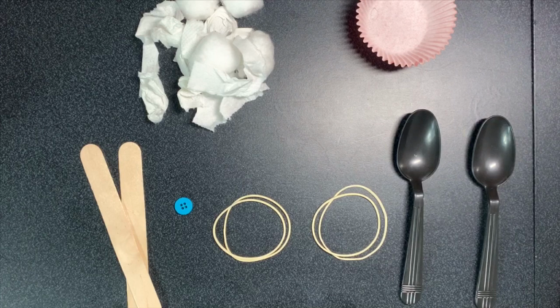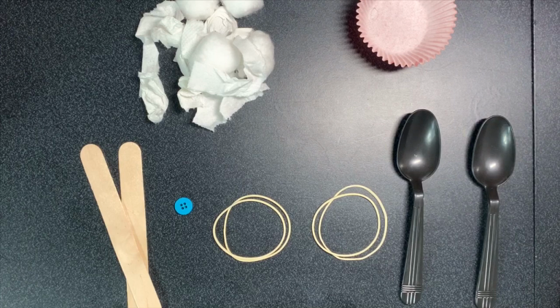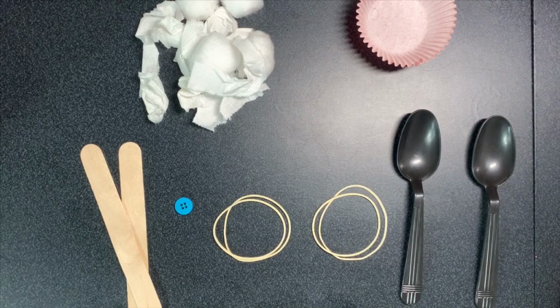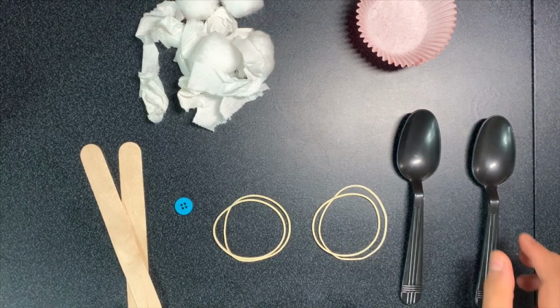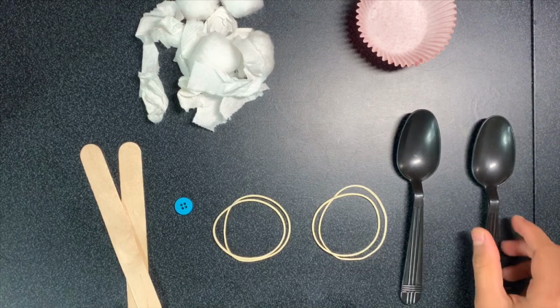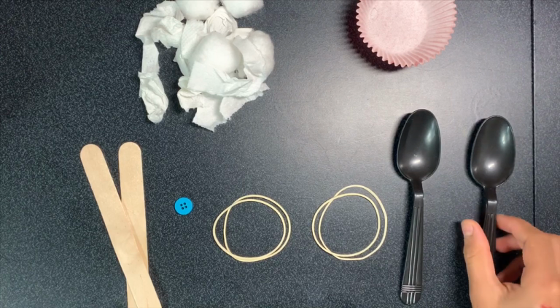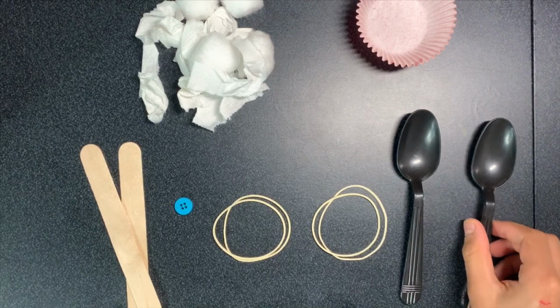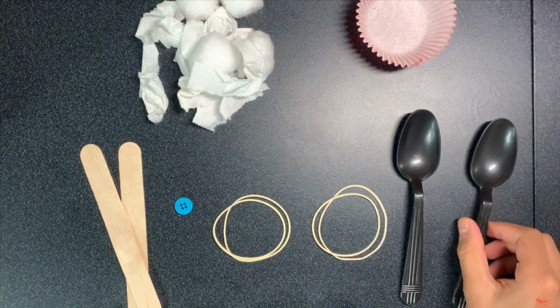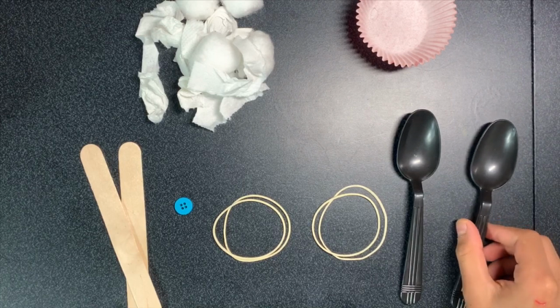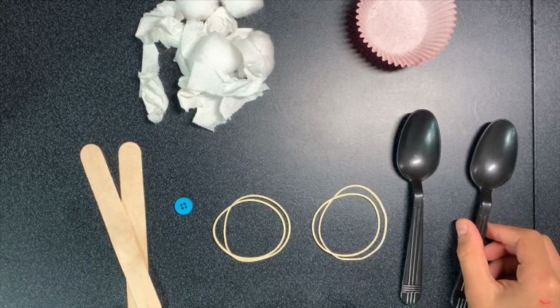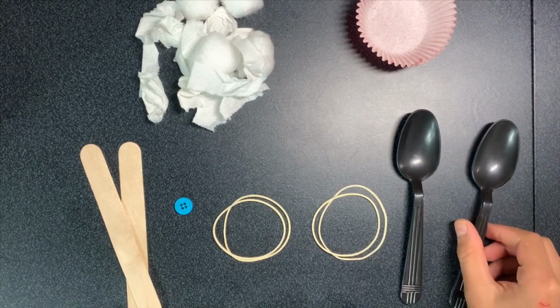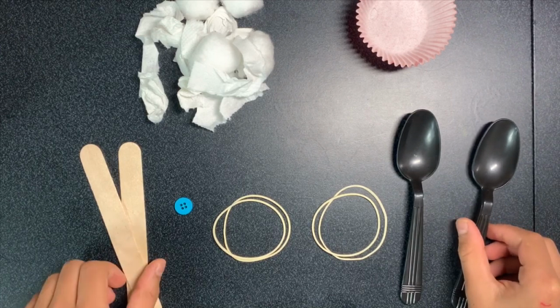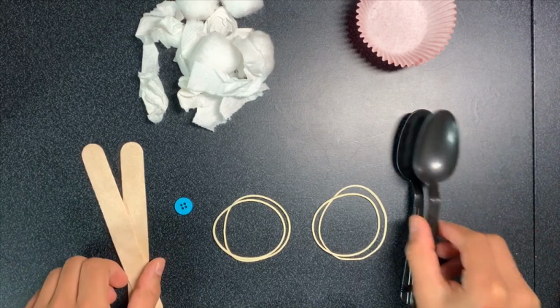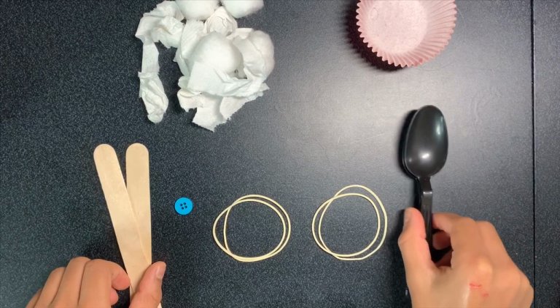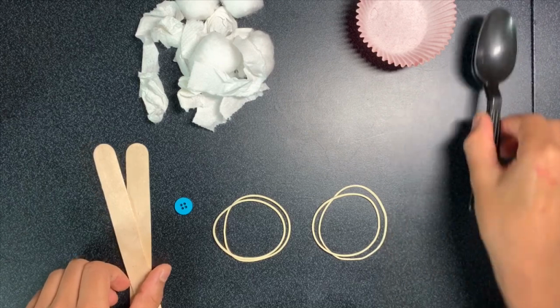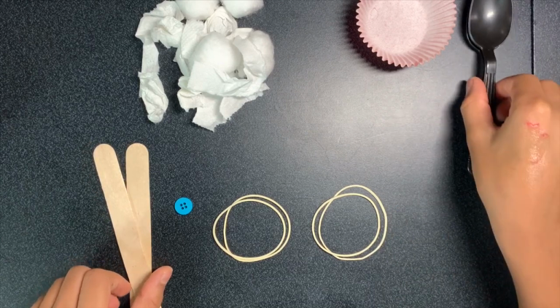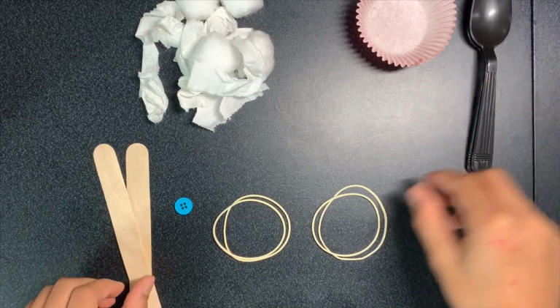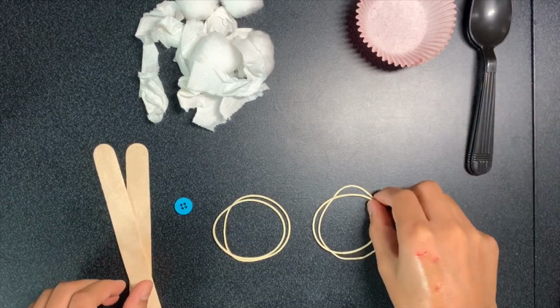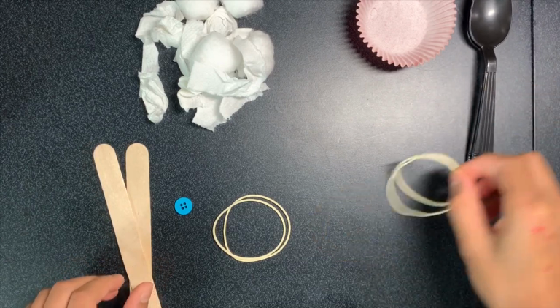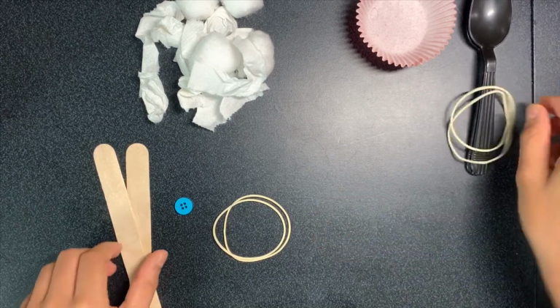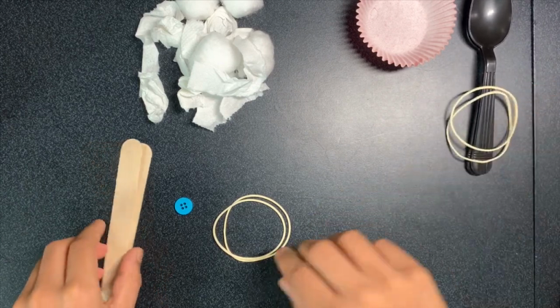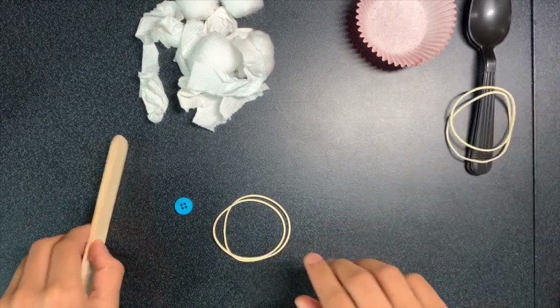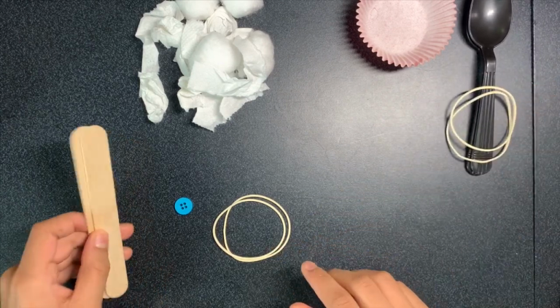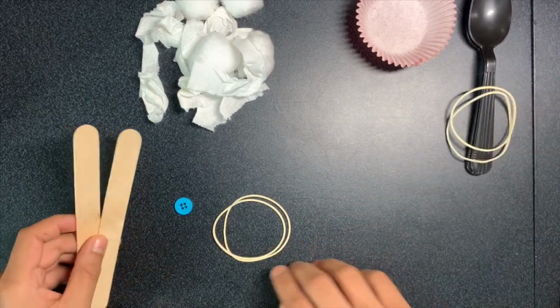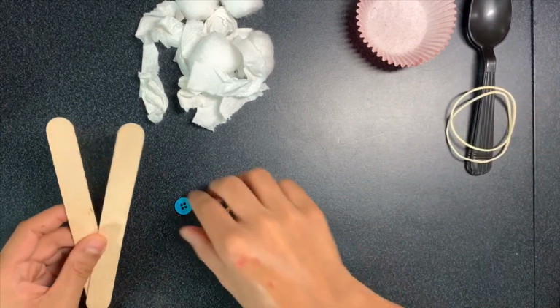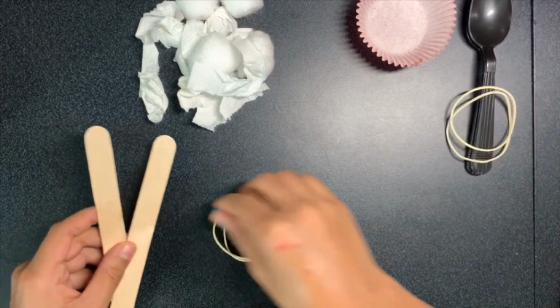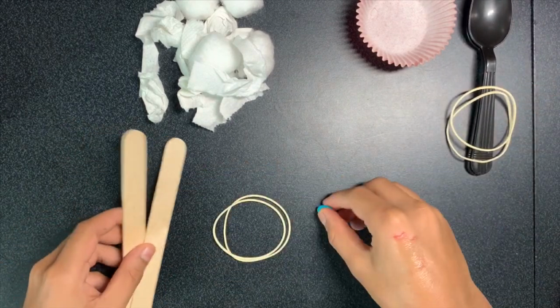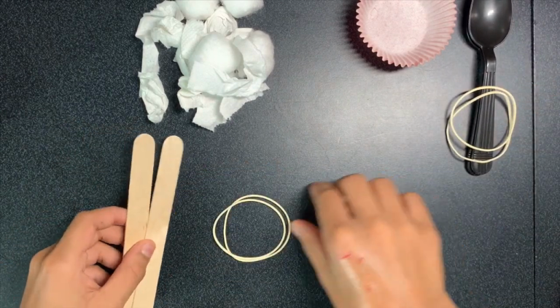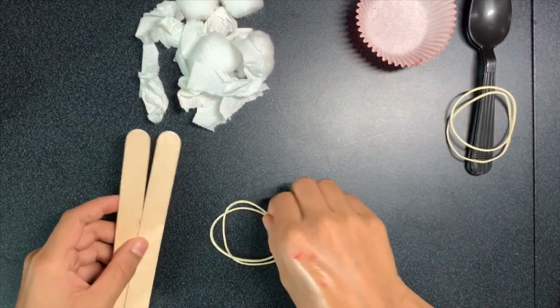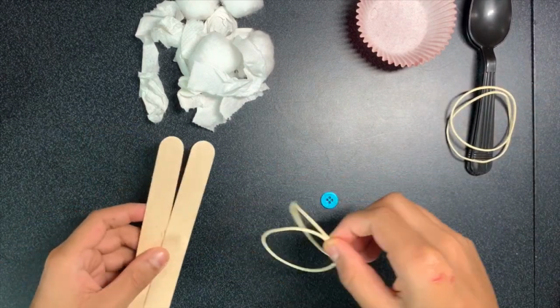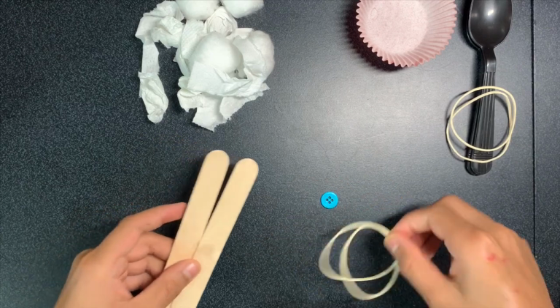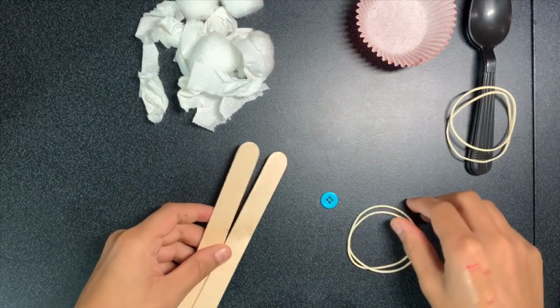The first tong I'm going to start with is the popsicle stick tong. All you'll need for this one is the popsicle sticks, the button, and two rubber bands.